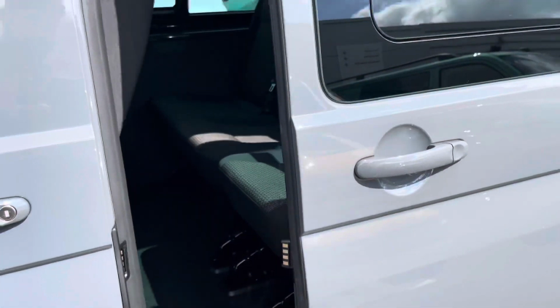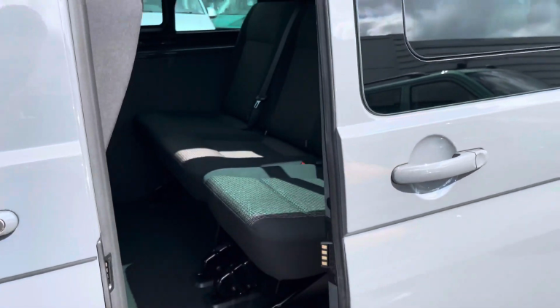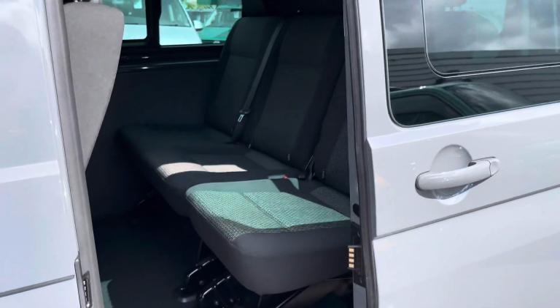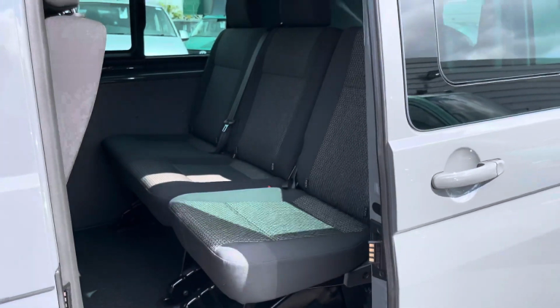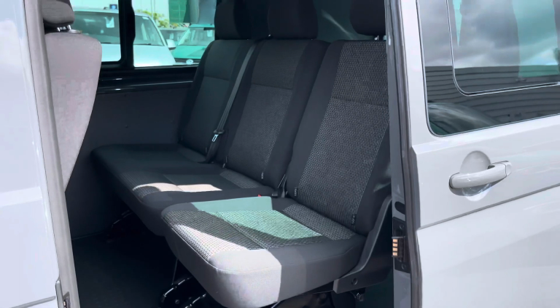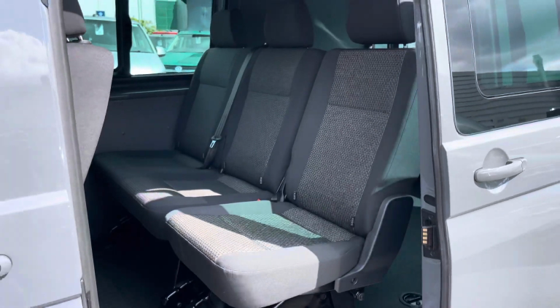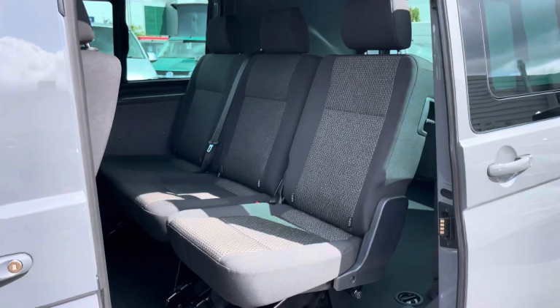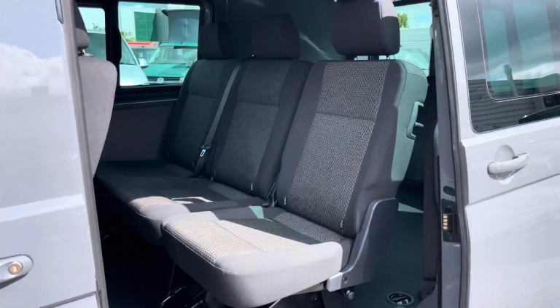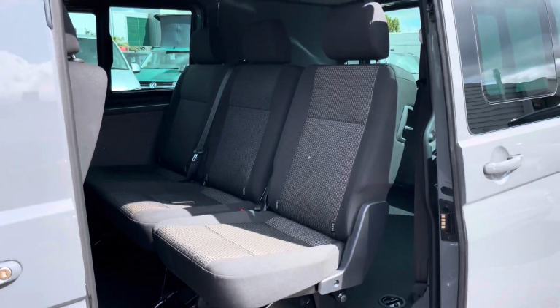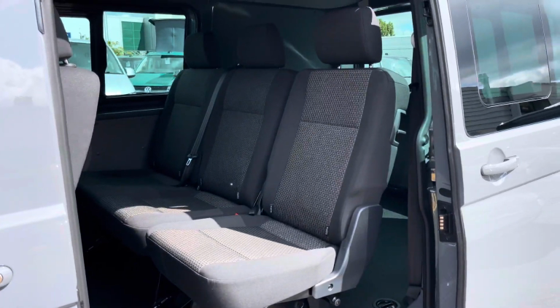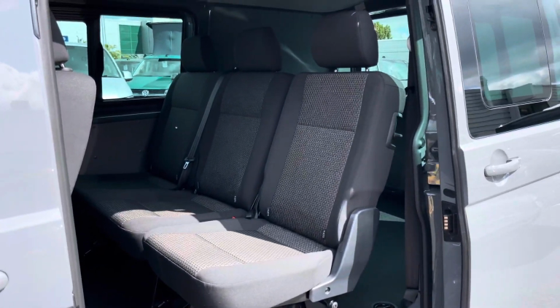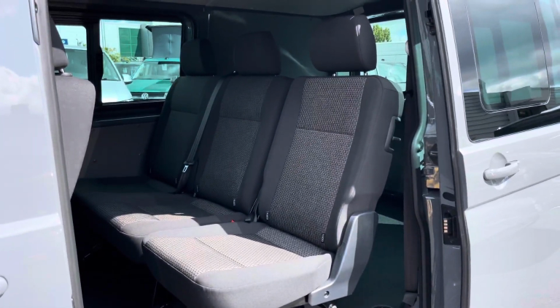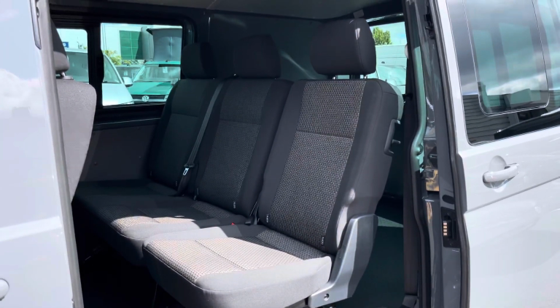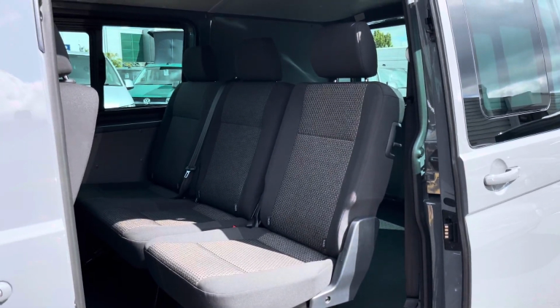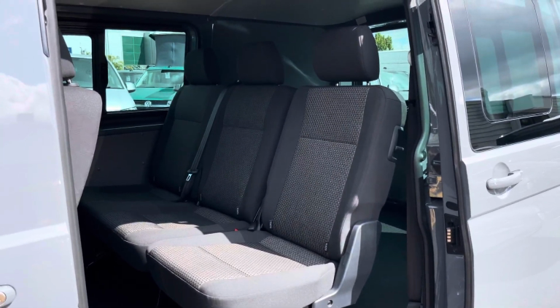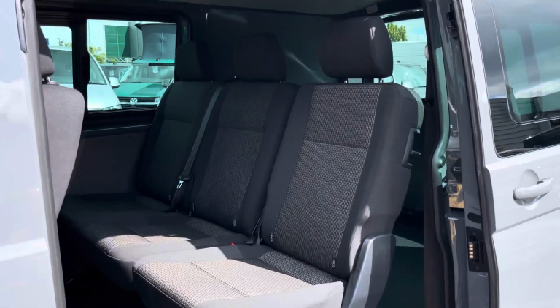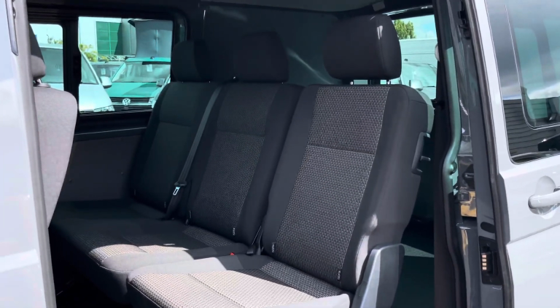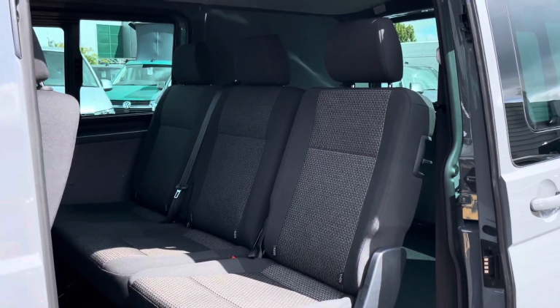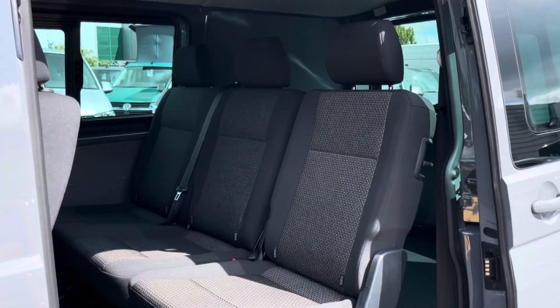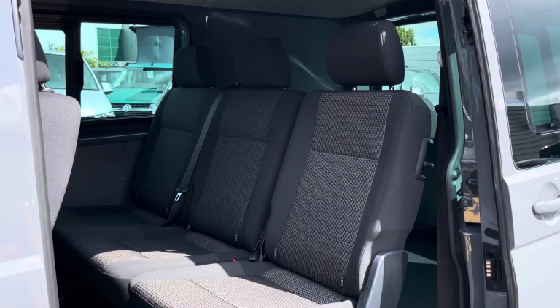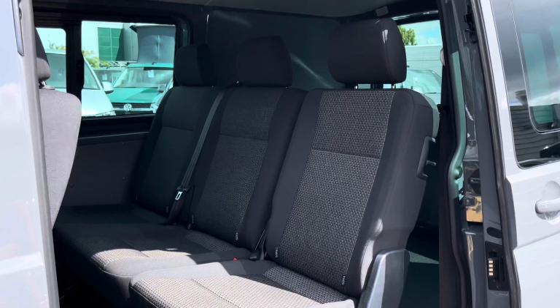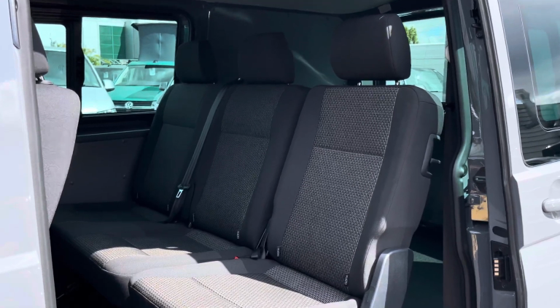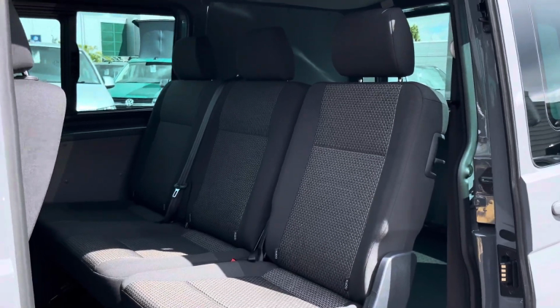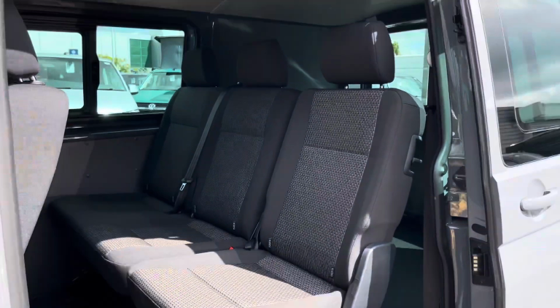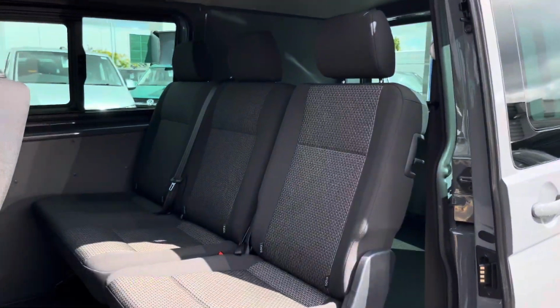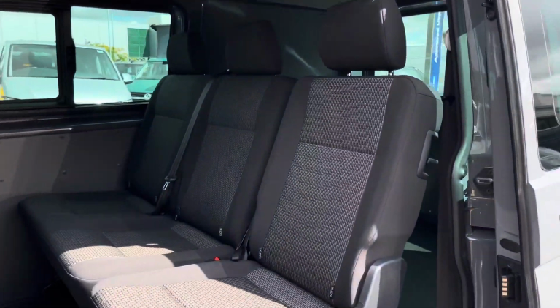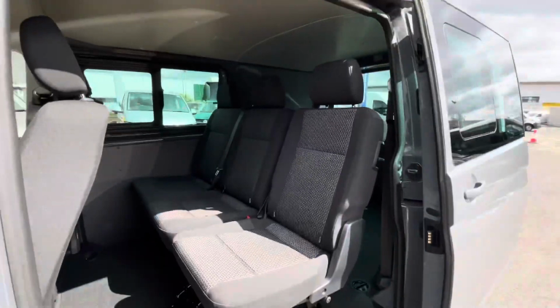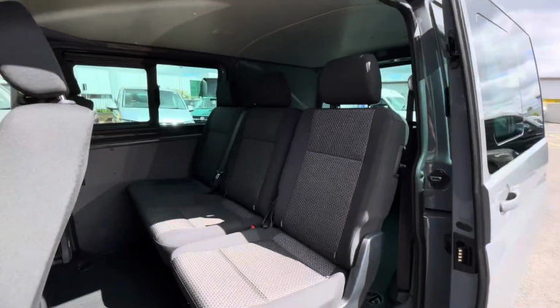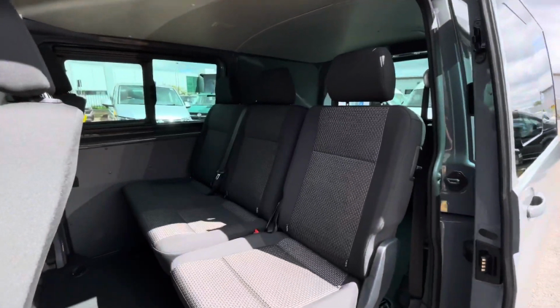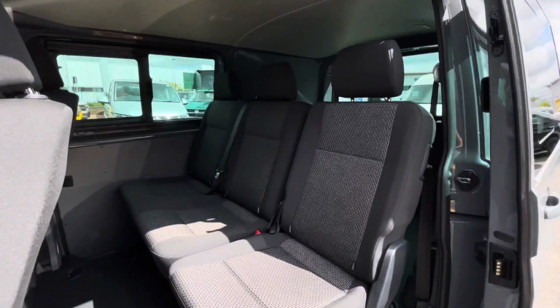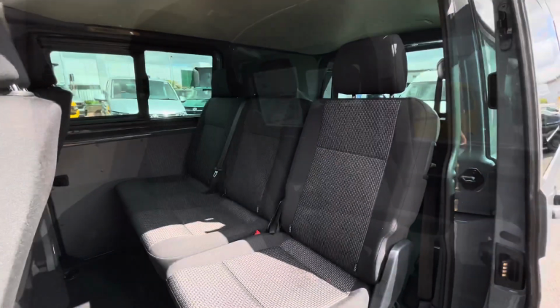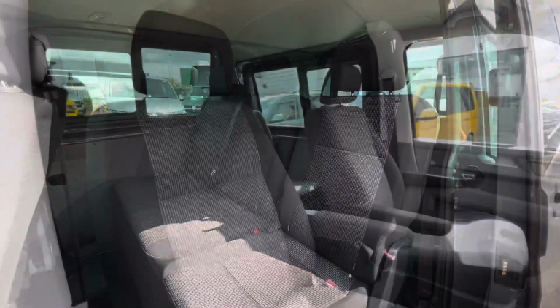Another luxurious feature of this twin slider combi is the power sliding doors on either side of the vehicle, behind which is a three-seater passenger bench in a split two to one configuration.